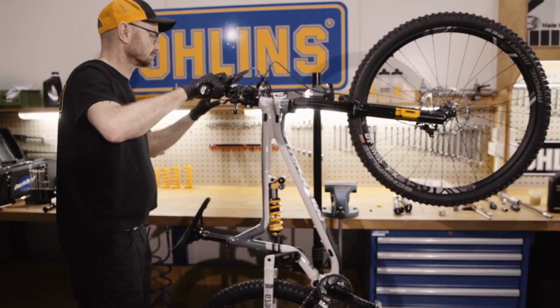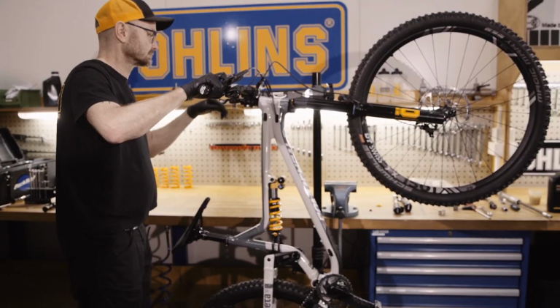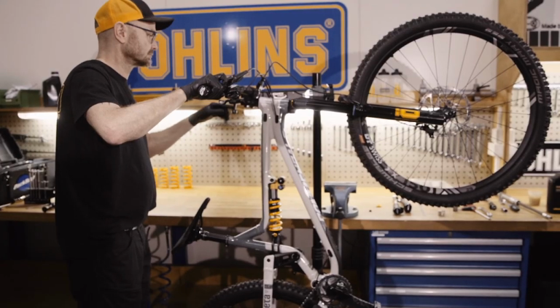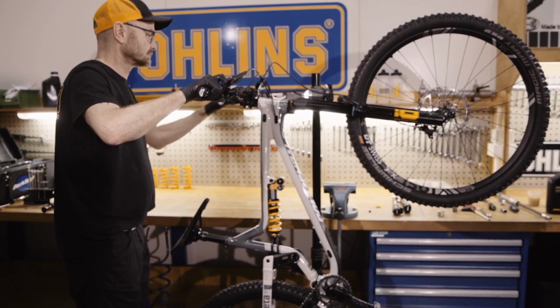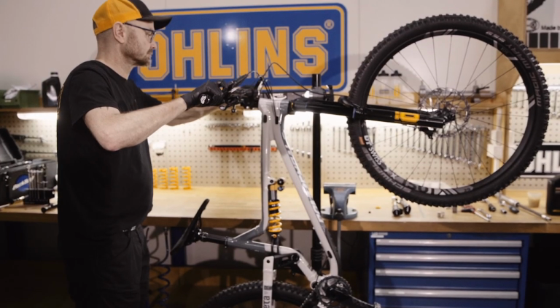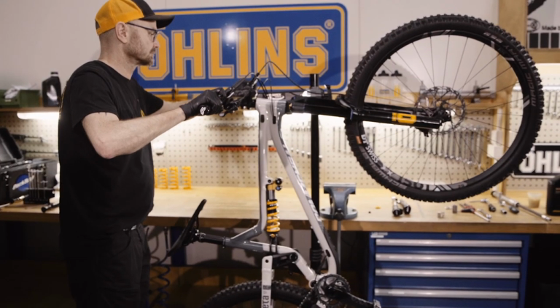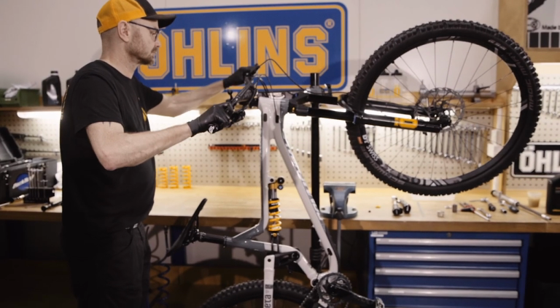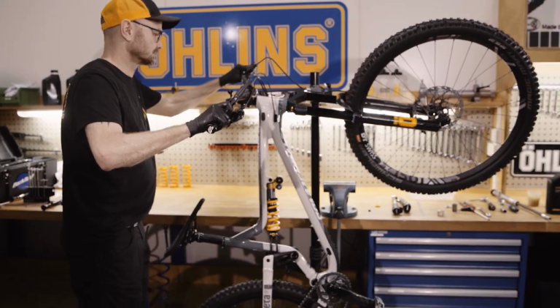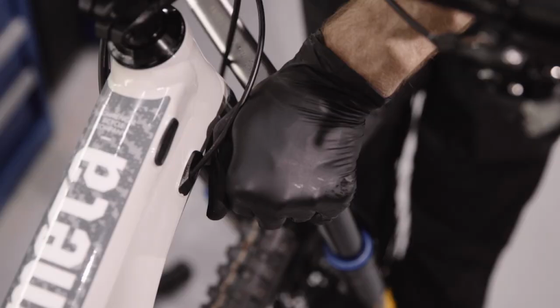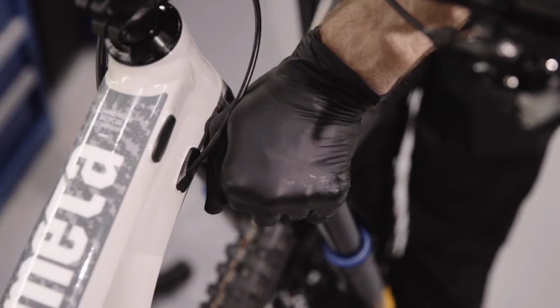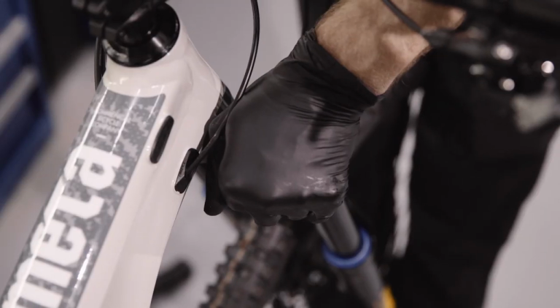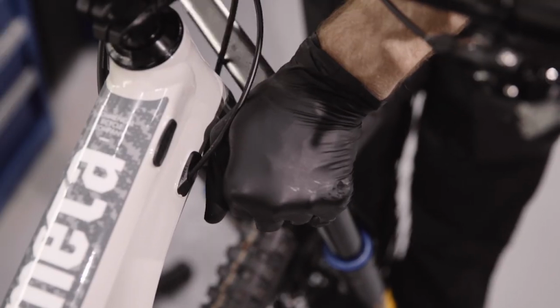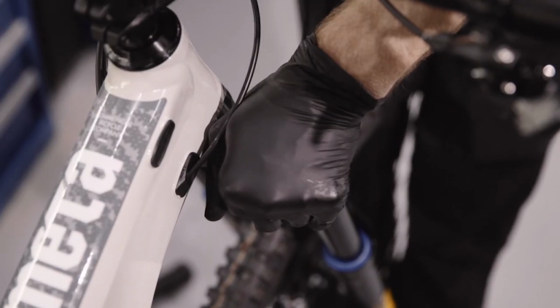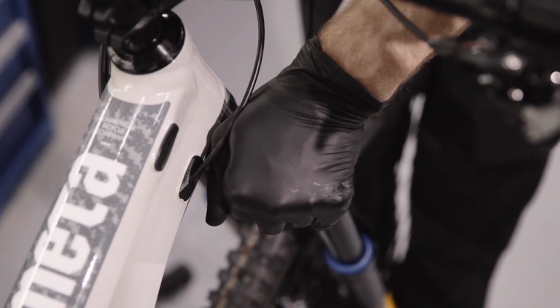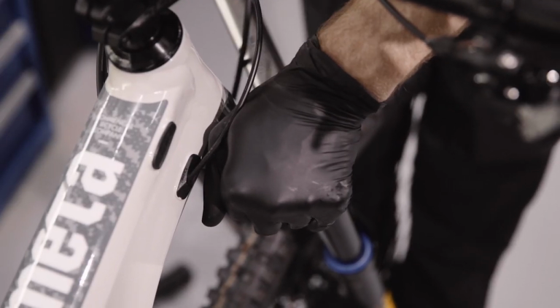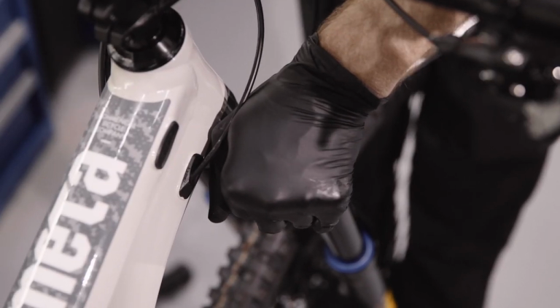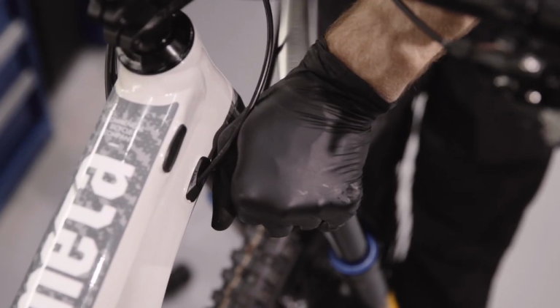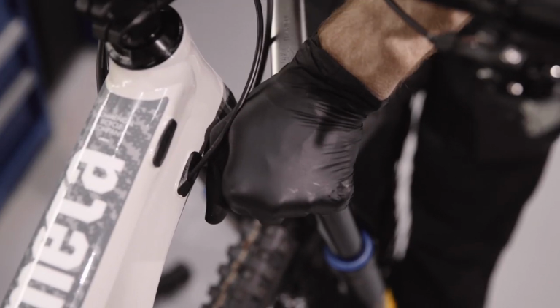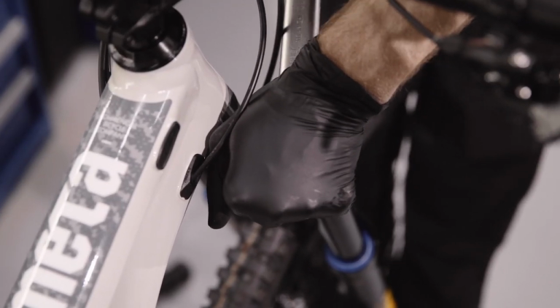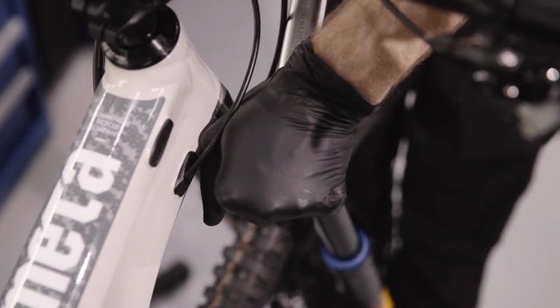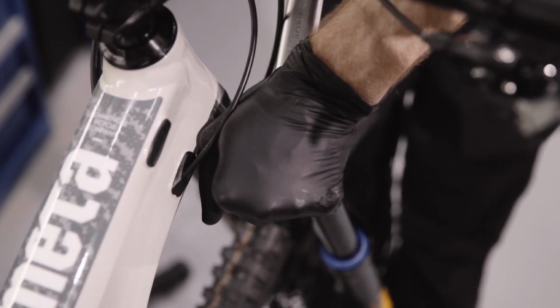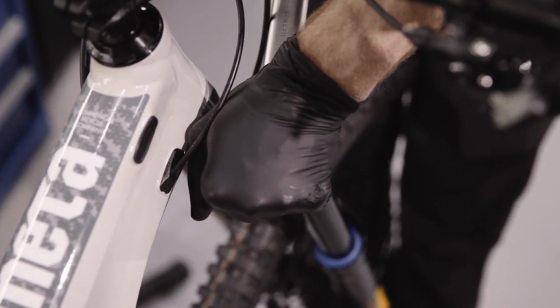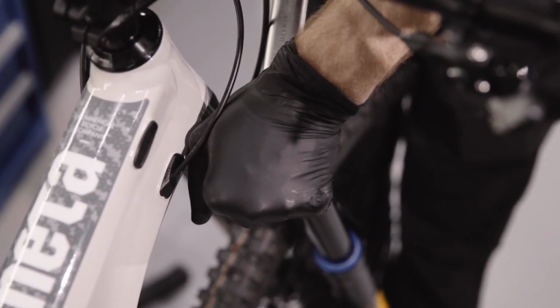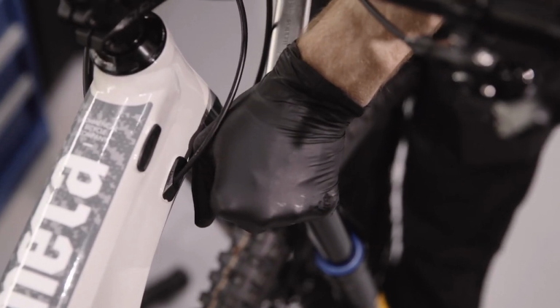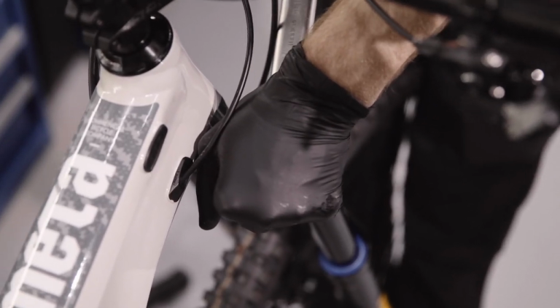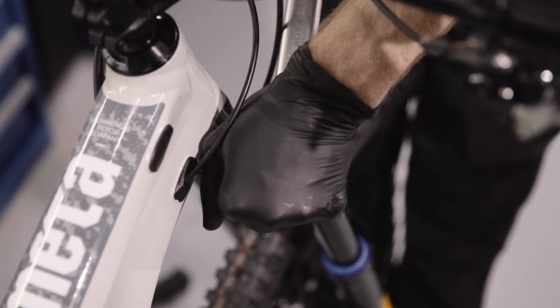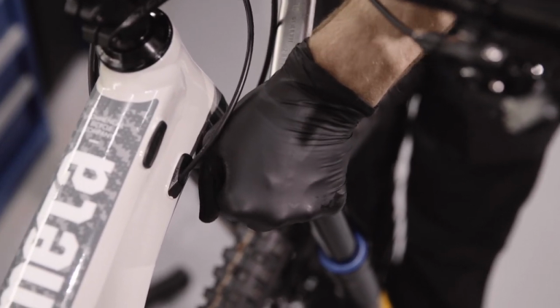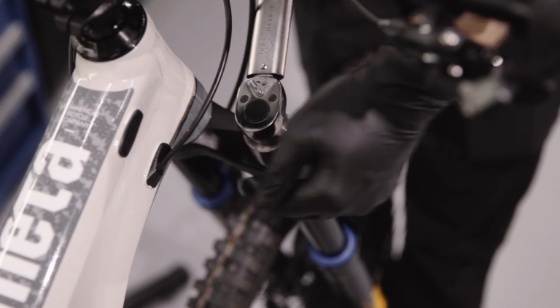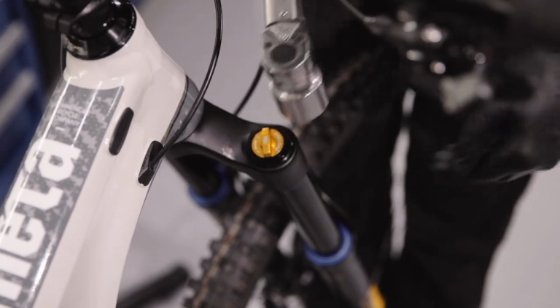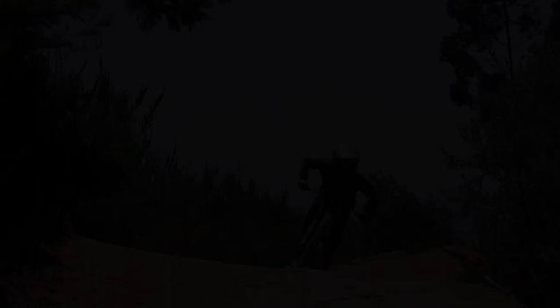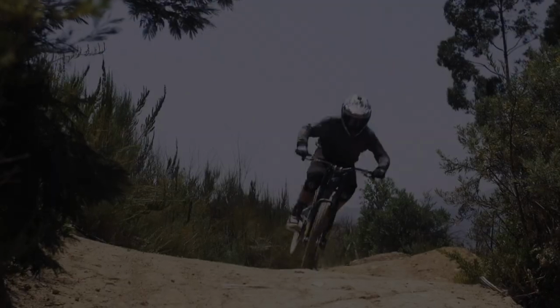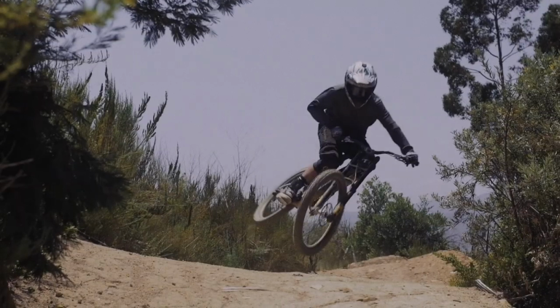Remove your bike from the workshop stand and tighten the top cap to the correct torque. Now you're done in the workshop, it's time to go riding.